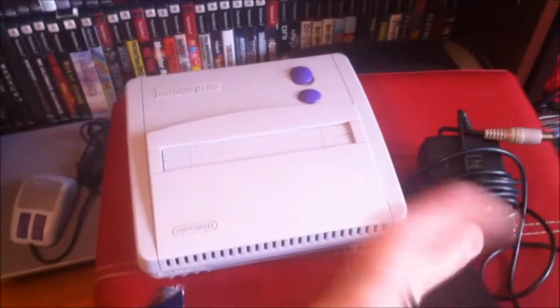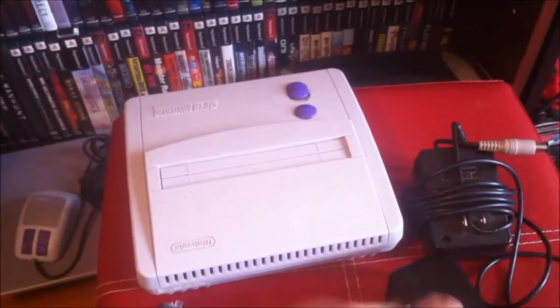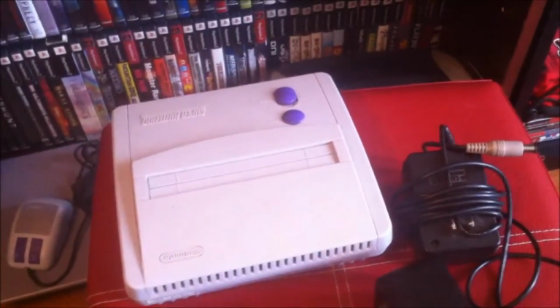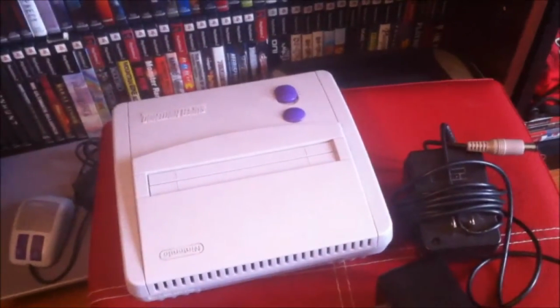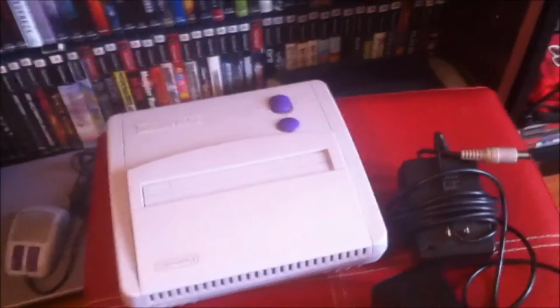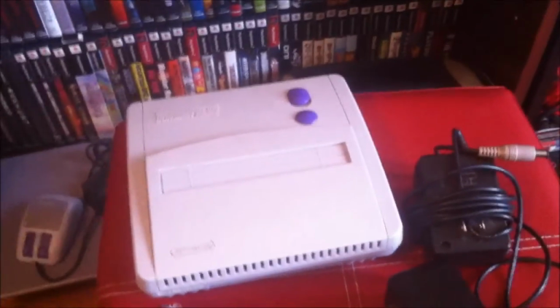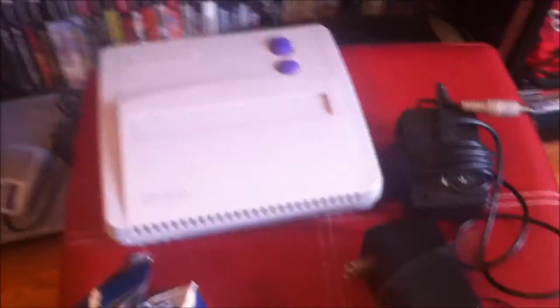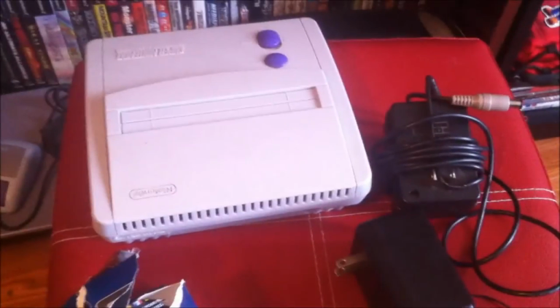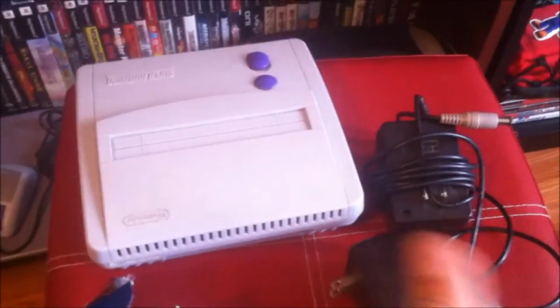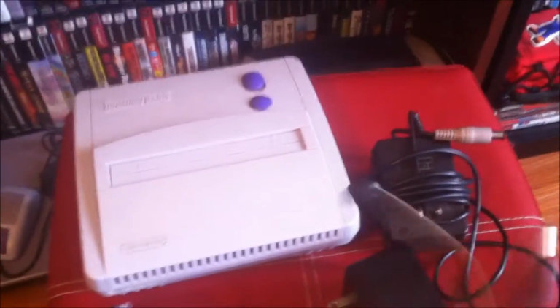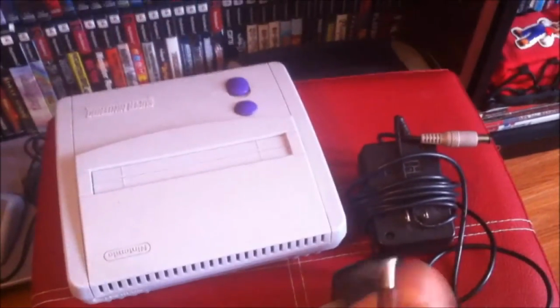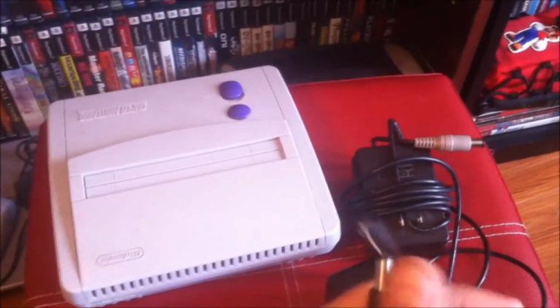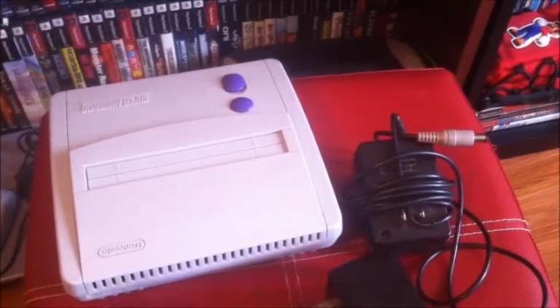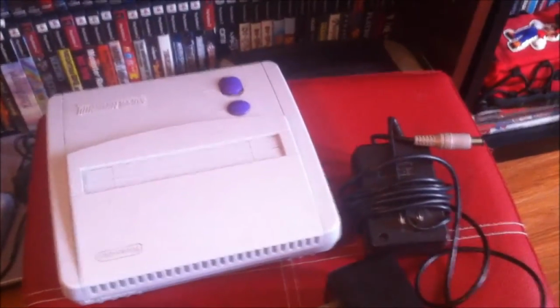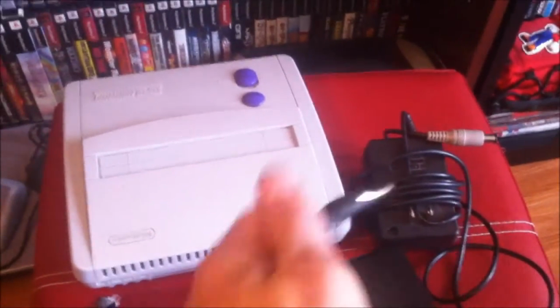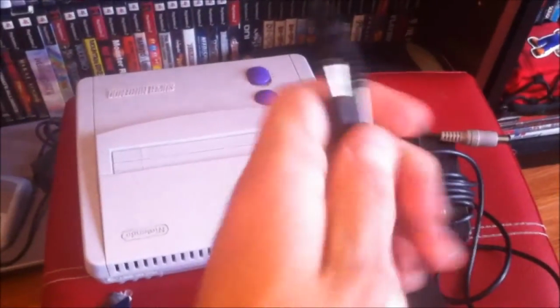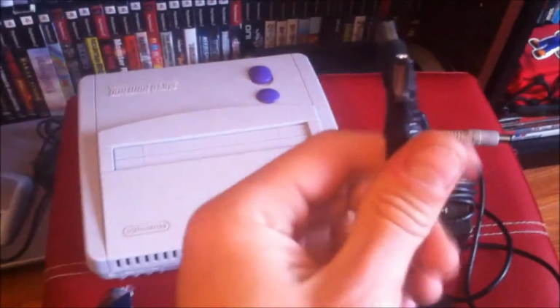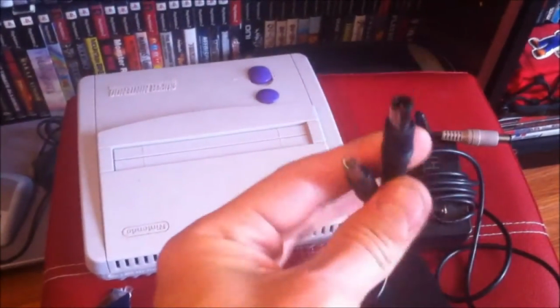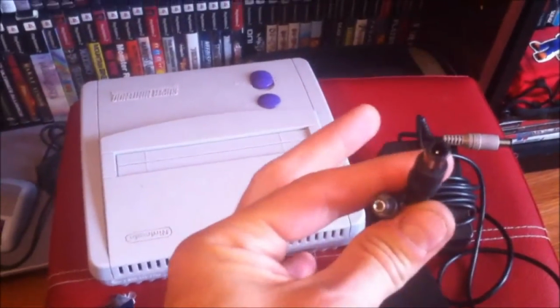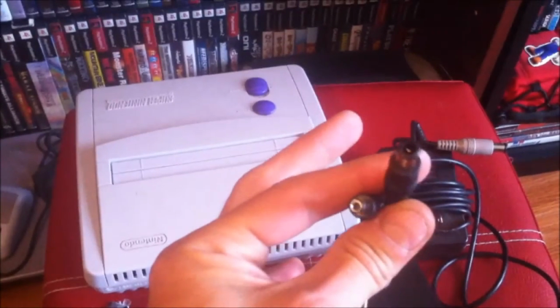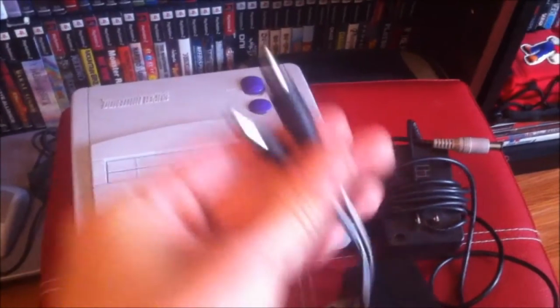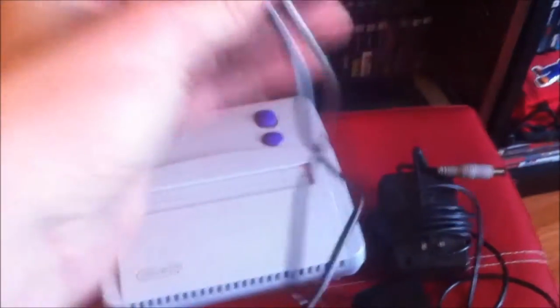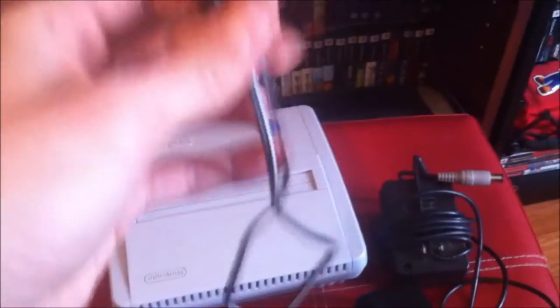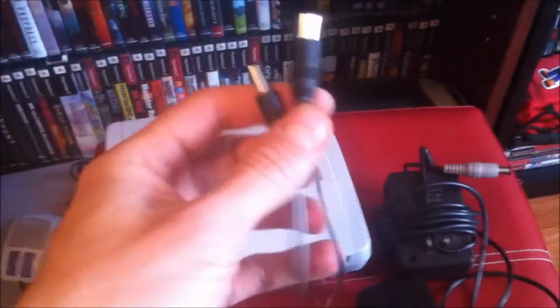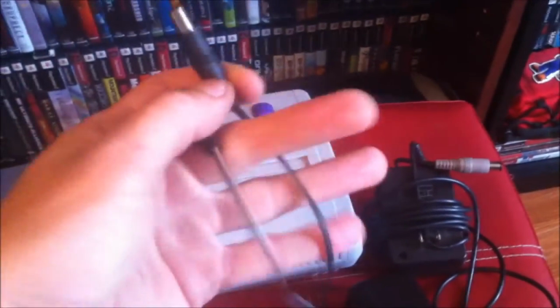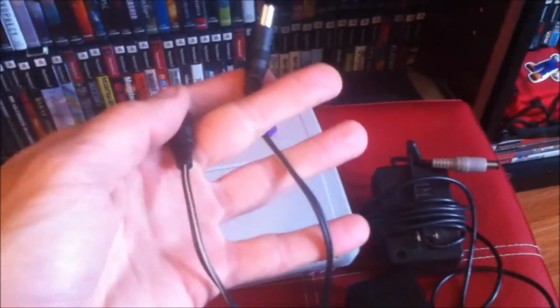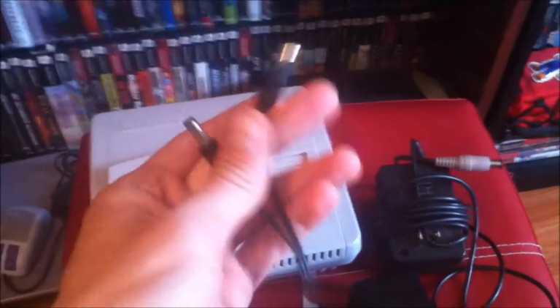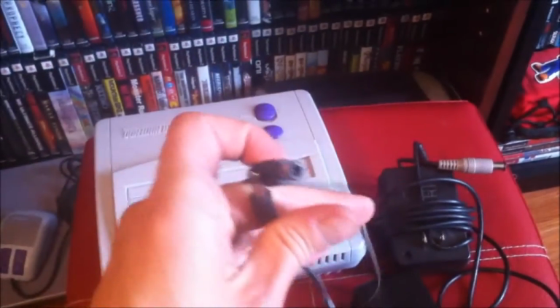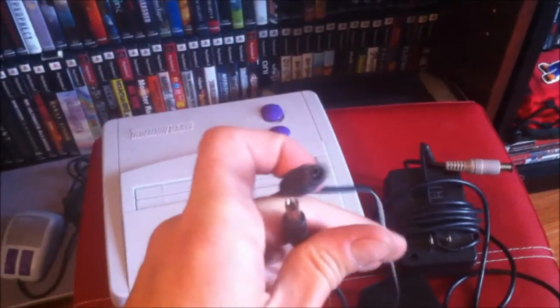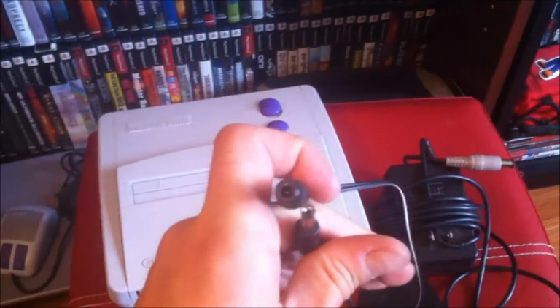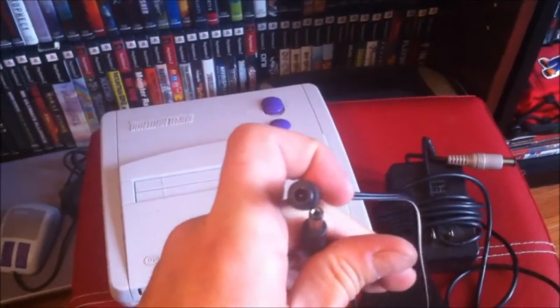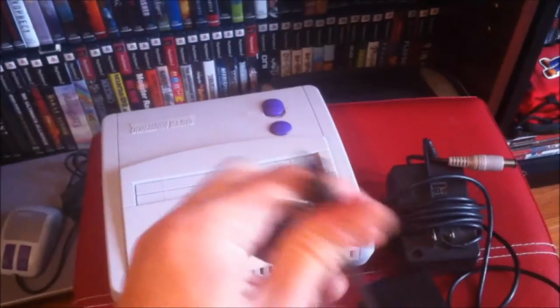It also comes with the original hookups for the original Nintendo and Genesis 1 on the same block. They both have different cables, so you can actually have them all hooked up at the same time, which works out really good.